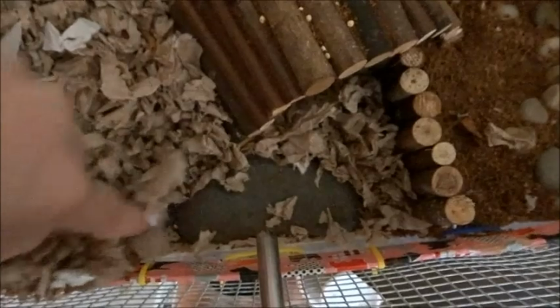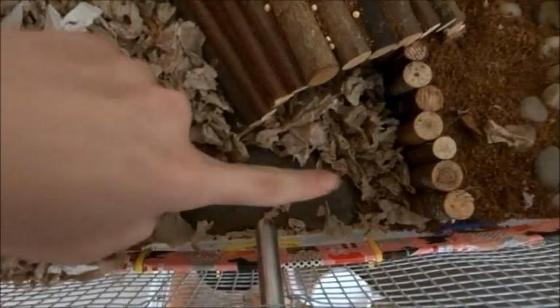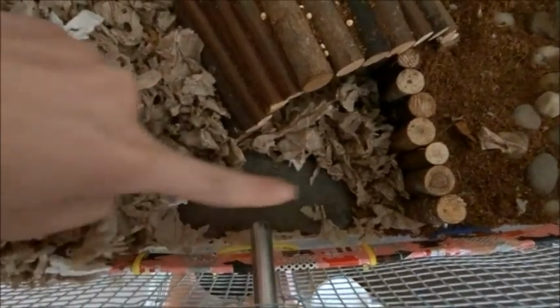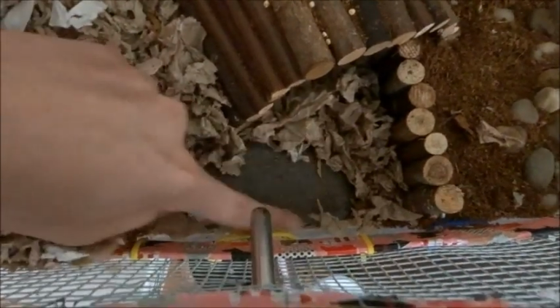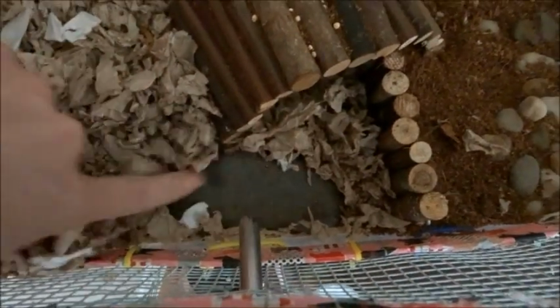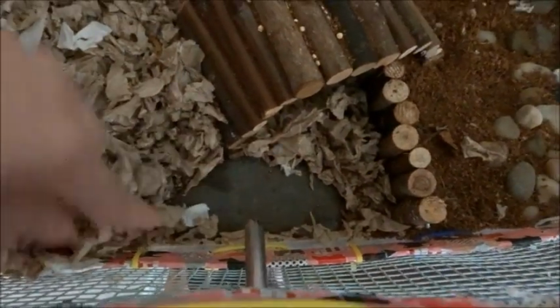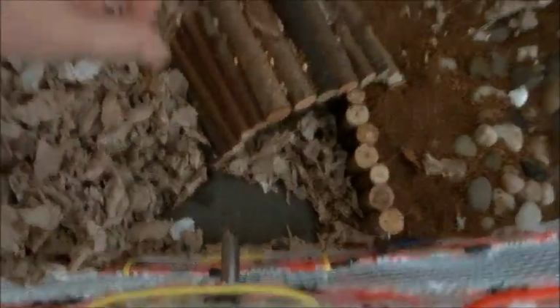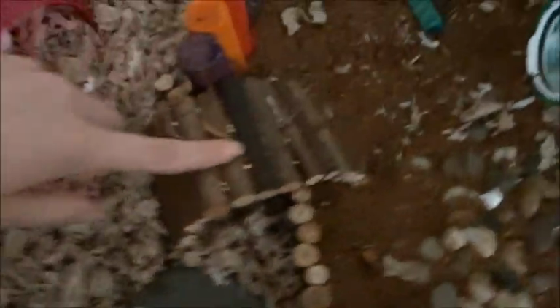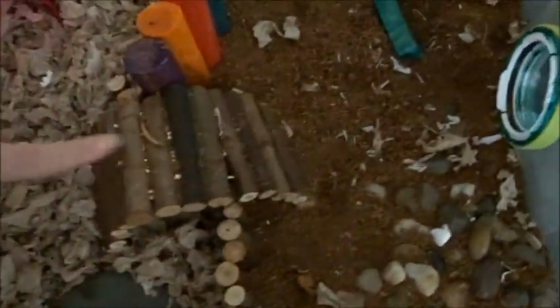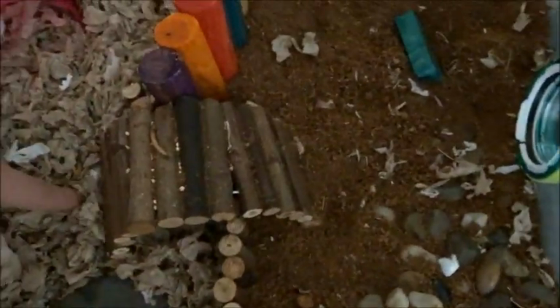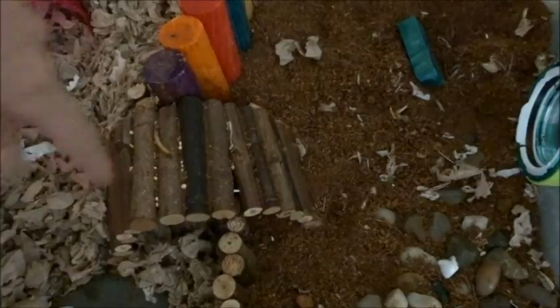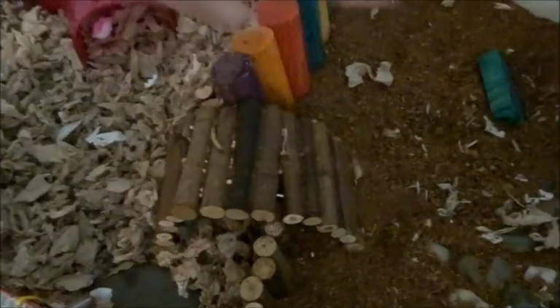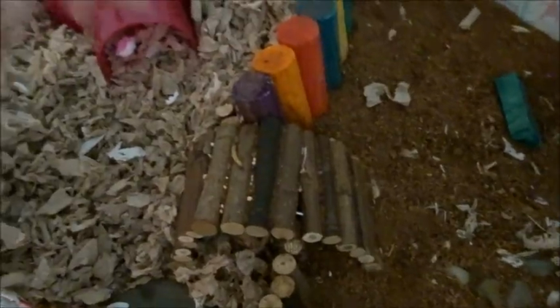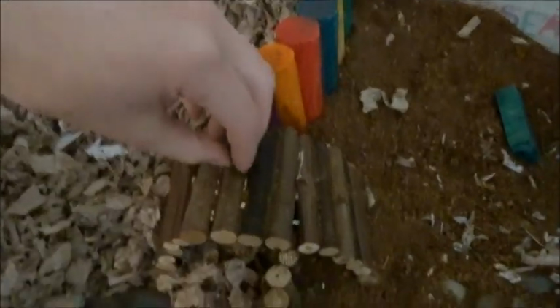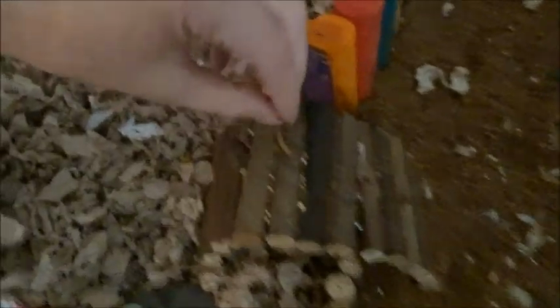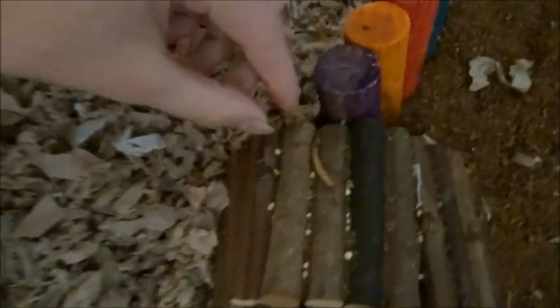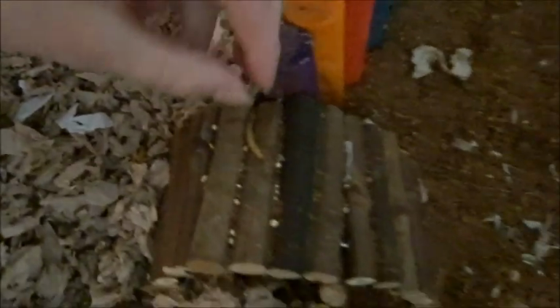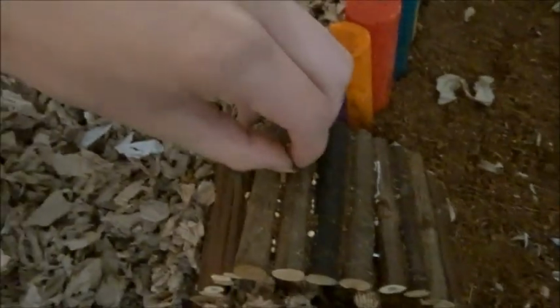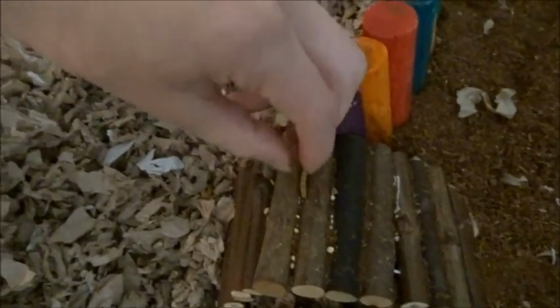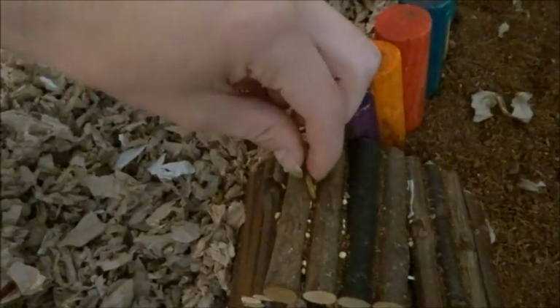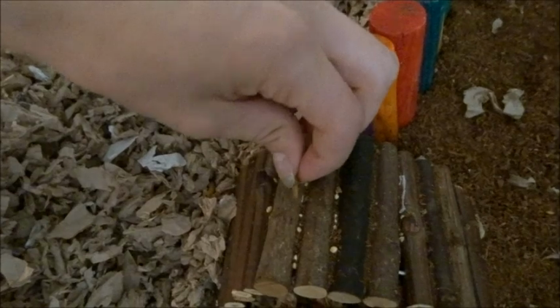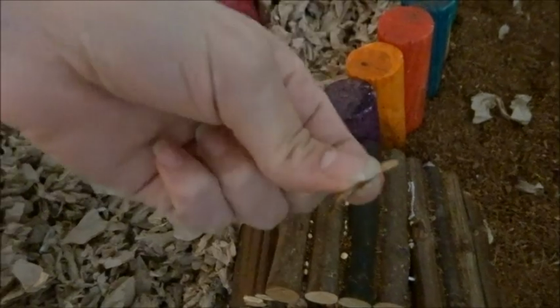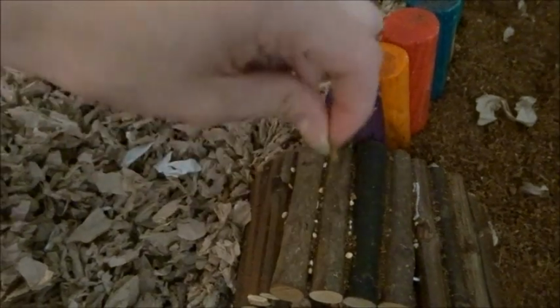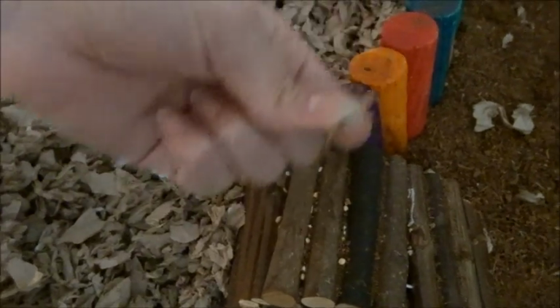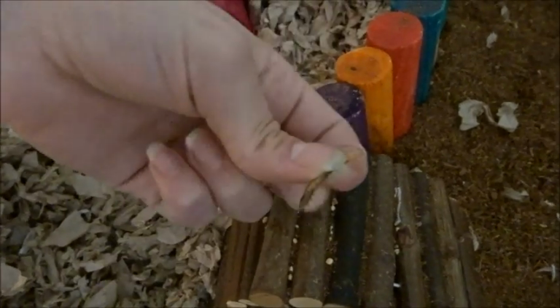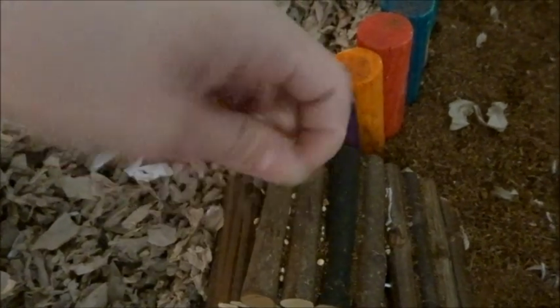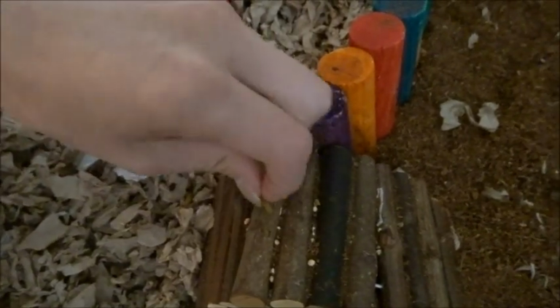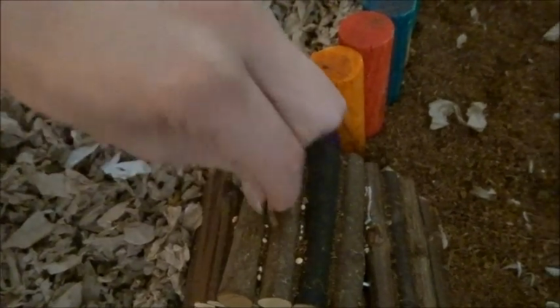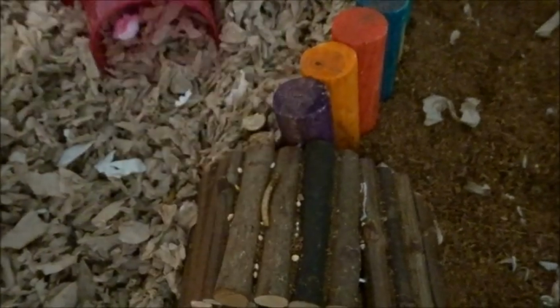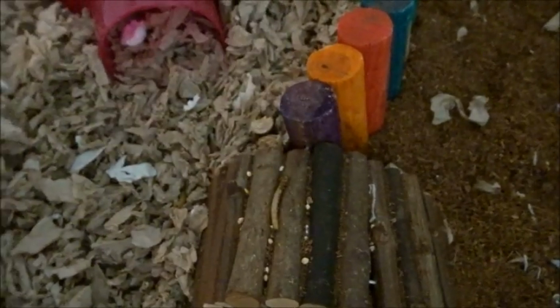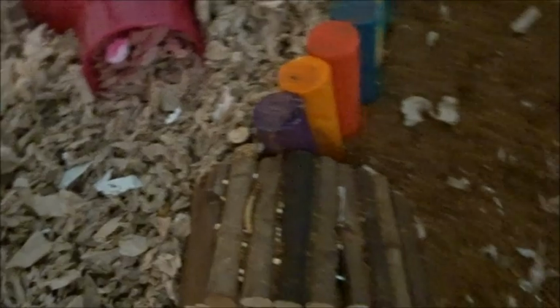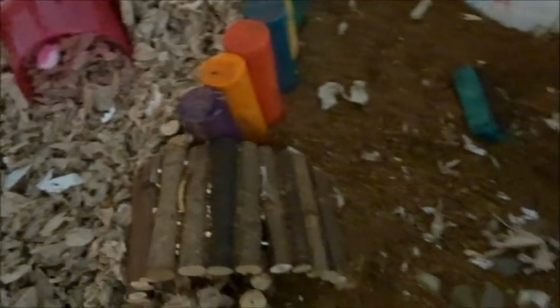Under the water bottle we have this little rock, and right here we have a bendy bridge. It just has some food in it right now because I was scatter feeding yesterday — it's dried millet or mealworm actually, but he's not a huge fan of them so I'm just leaving that there.